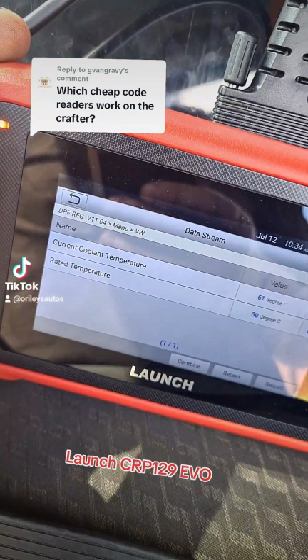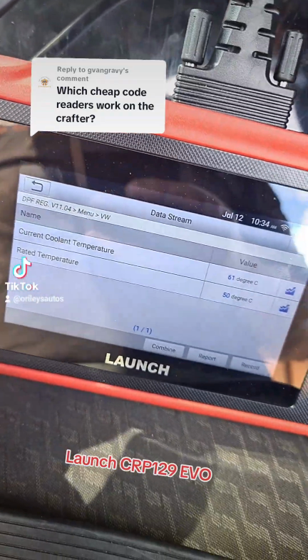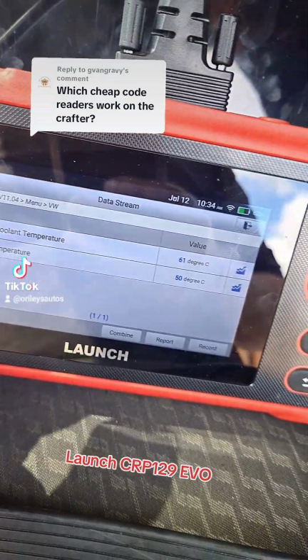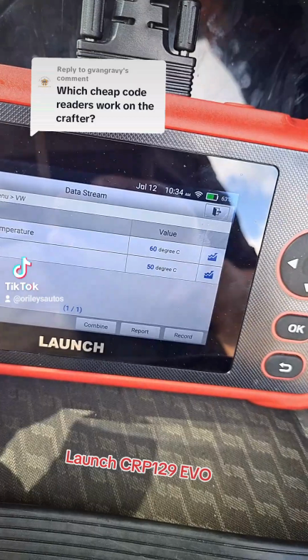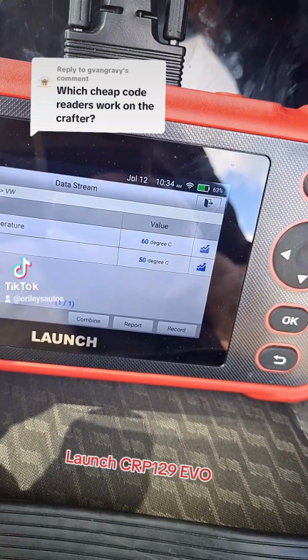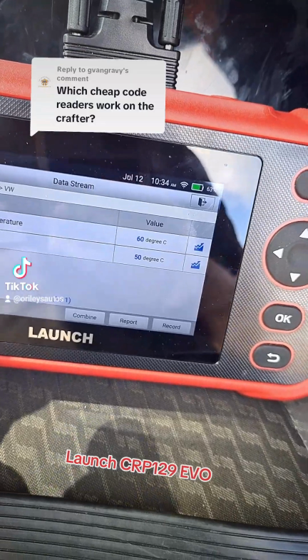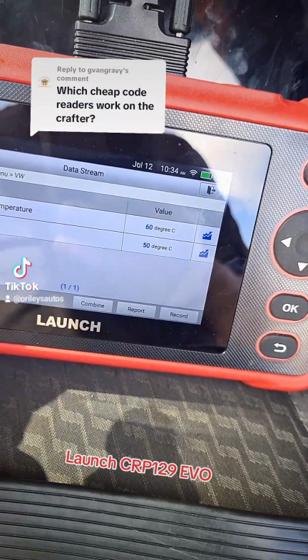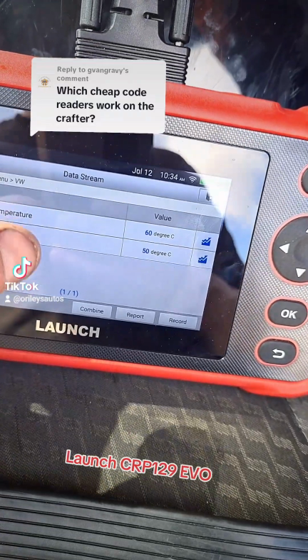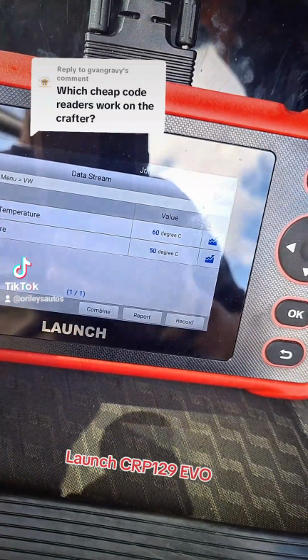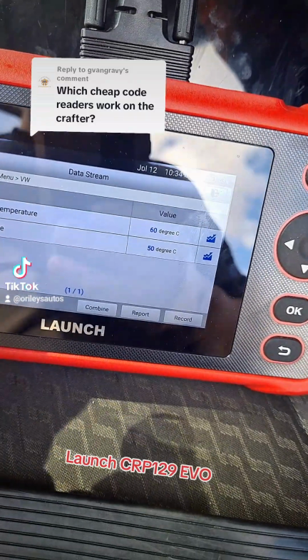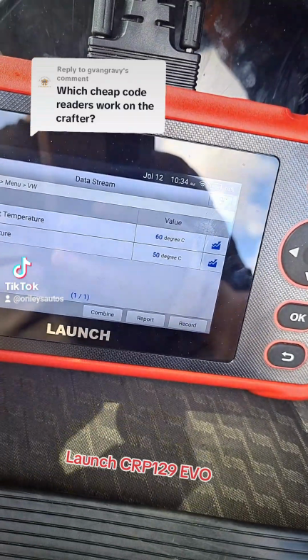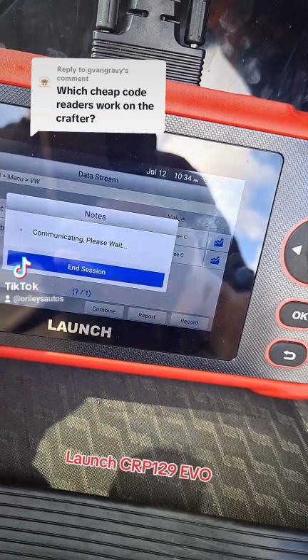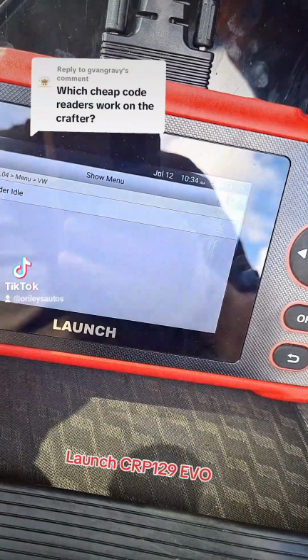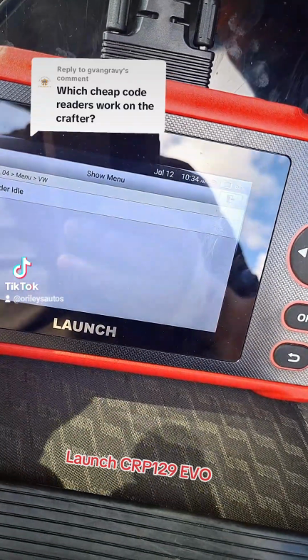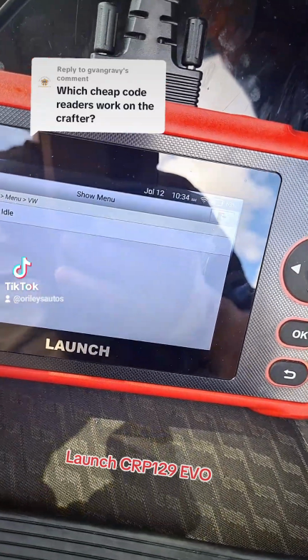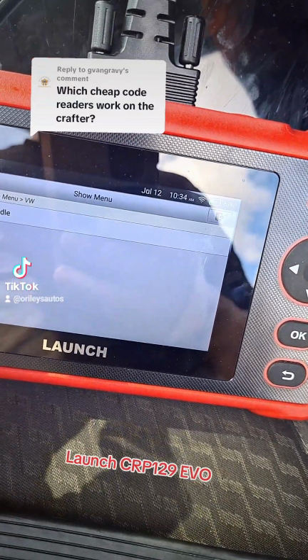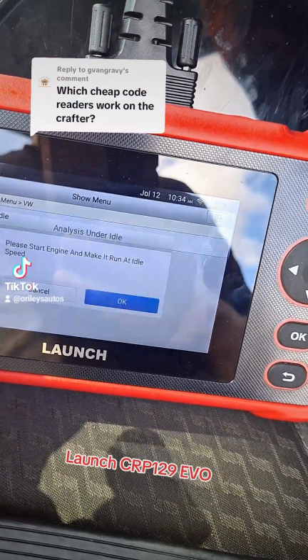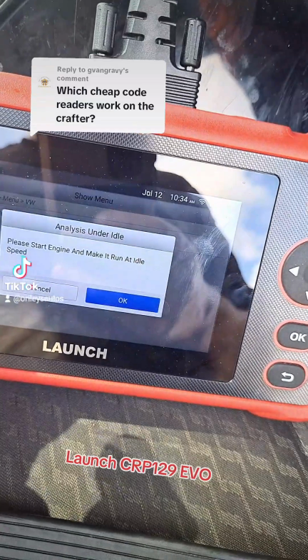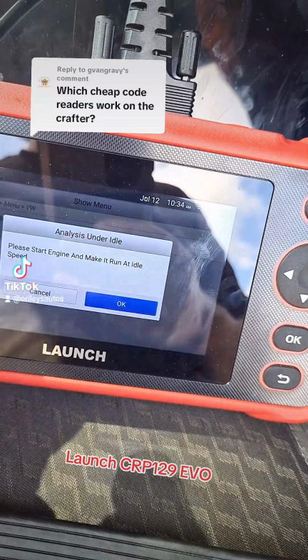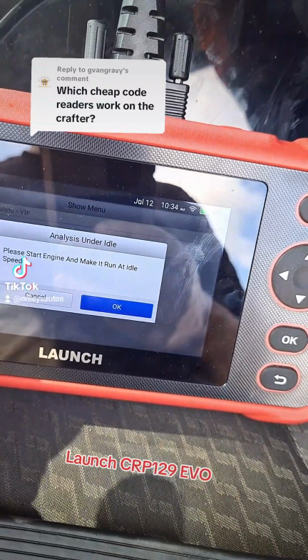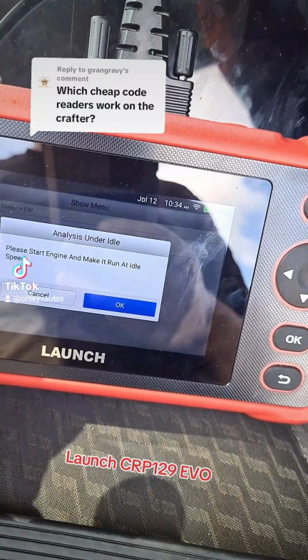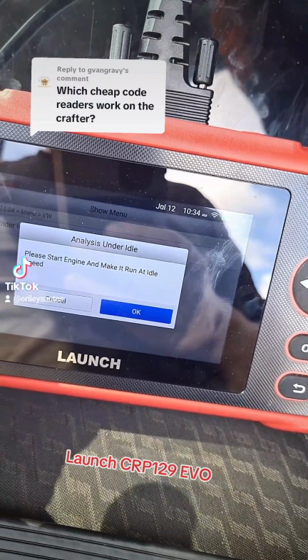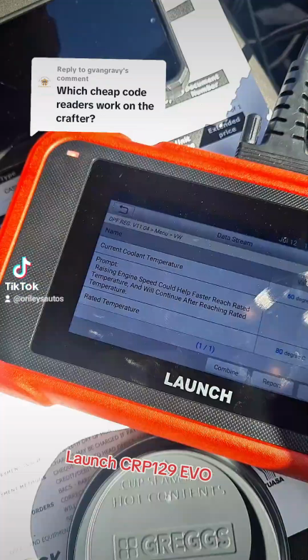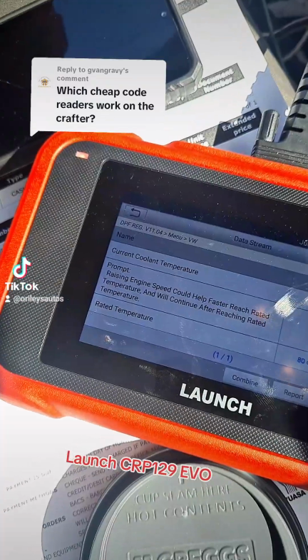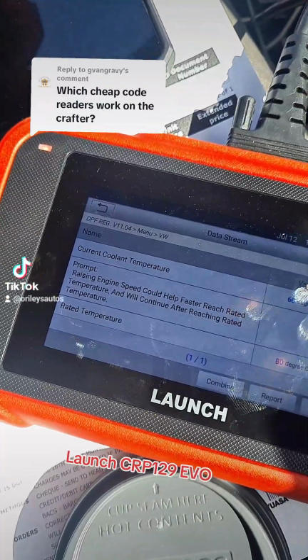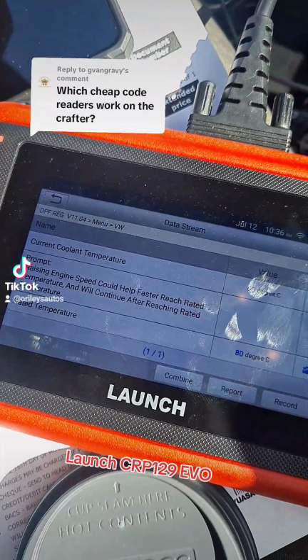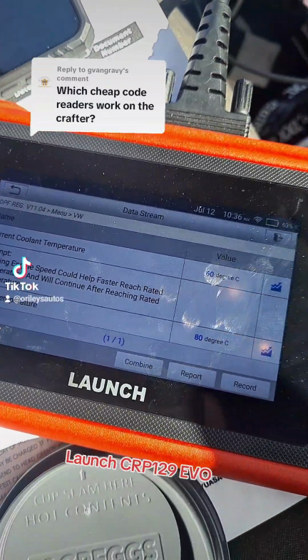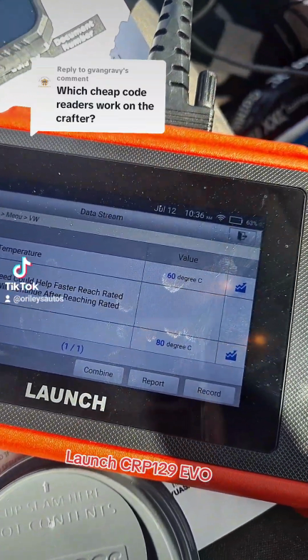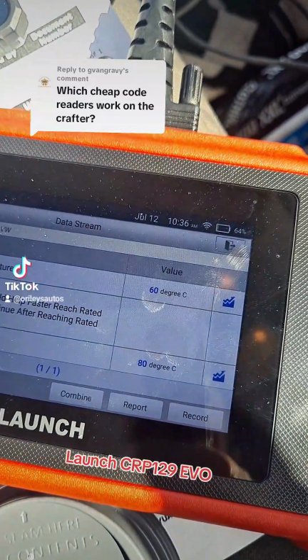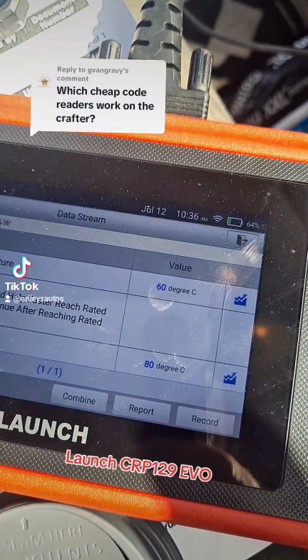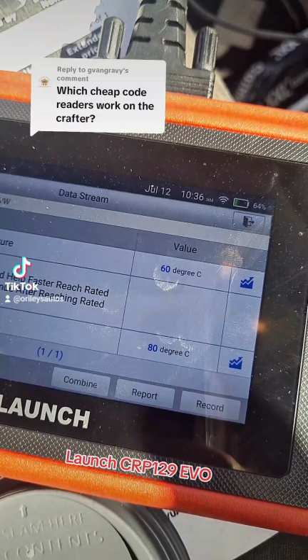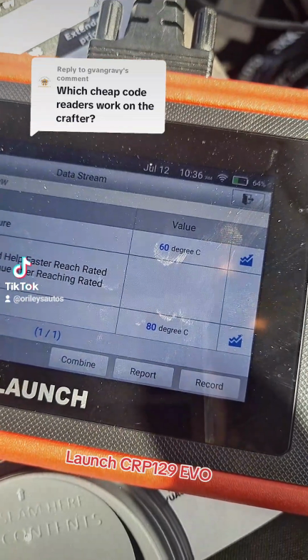It's just going through a few items, reading the coolant temperature at idle — that's not hot enough. We need to get the temperature raised up from 60 degrees to 80.